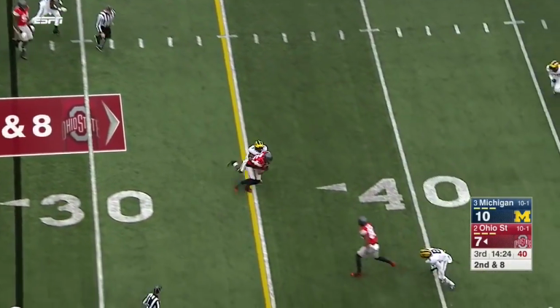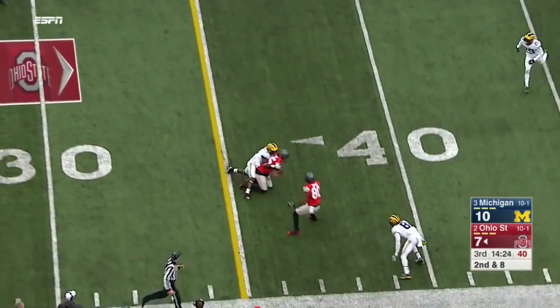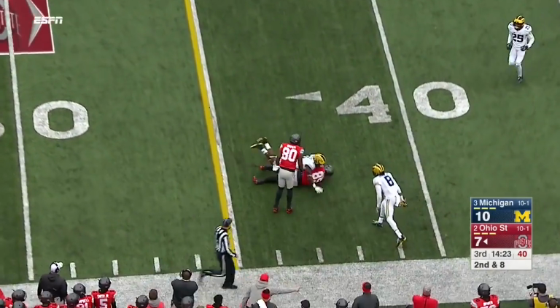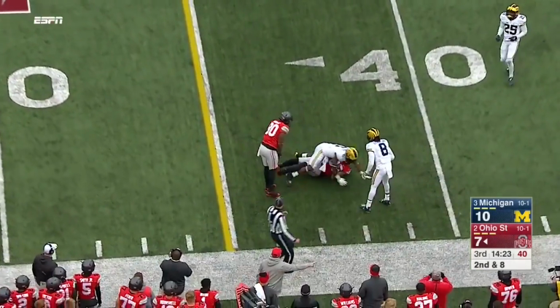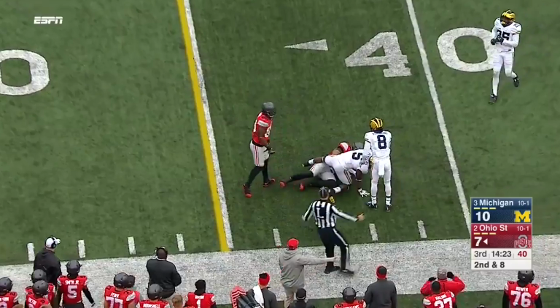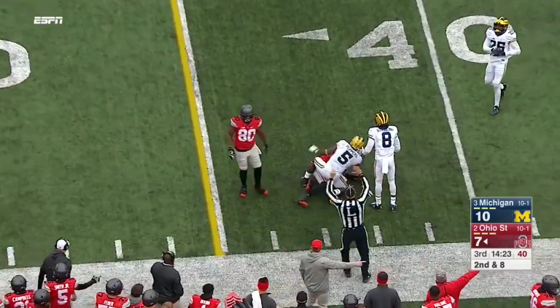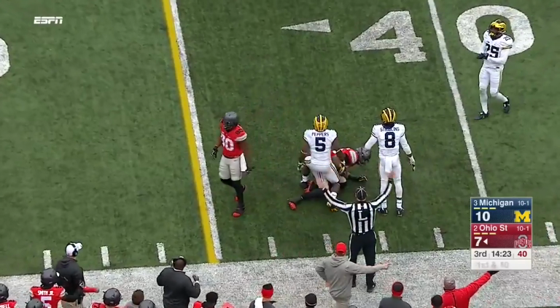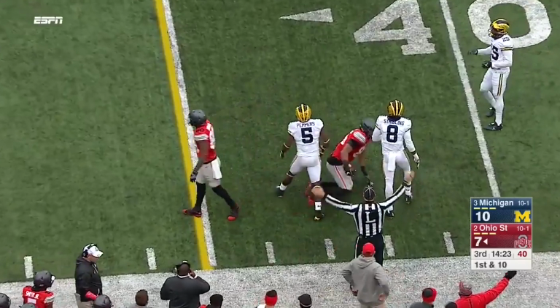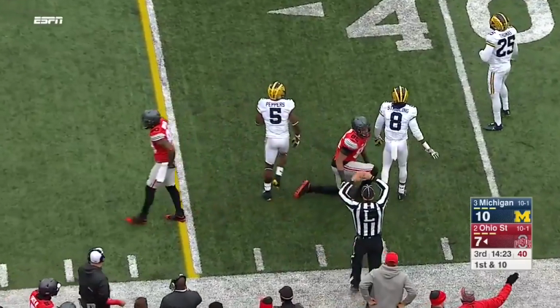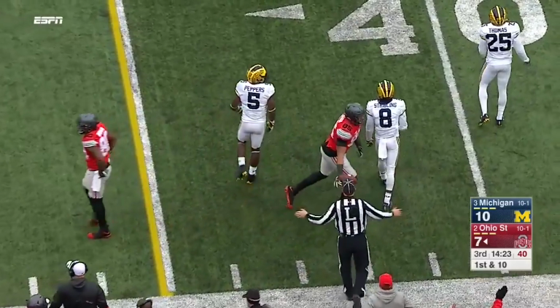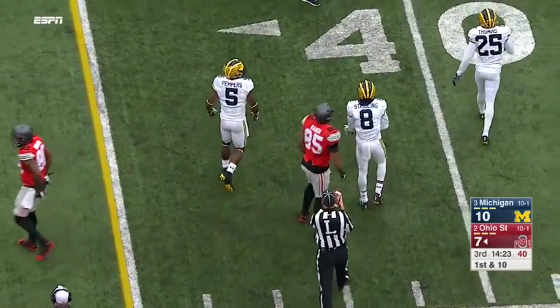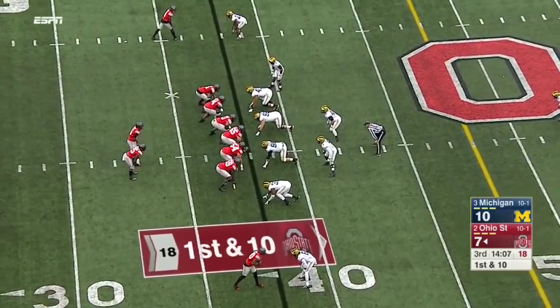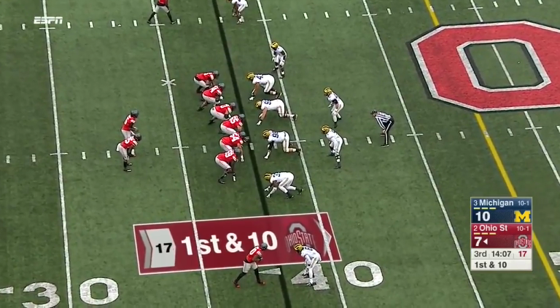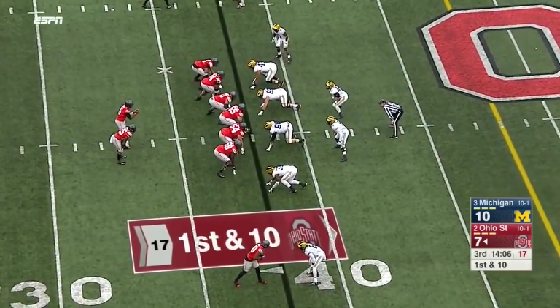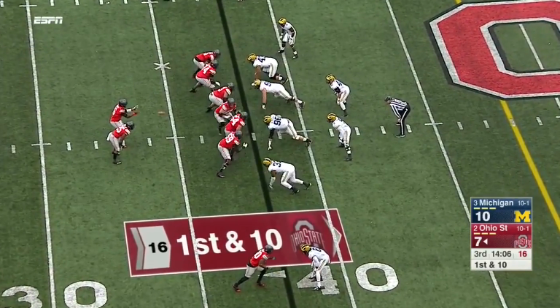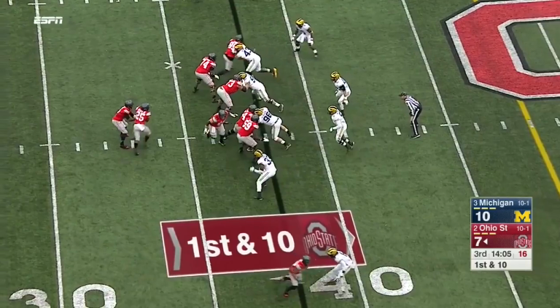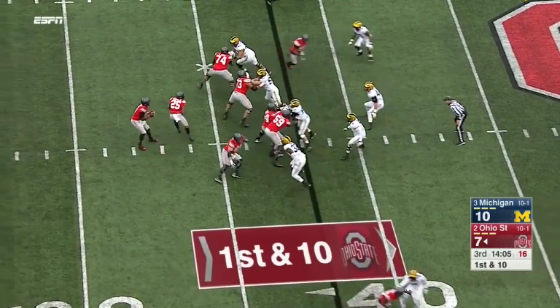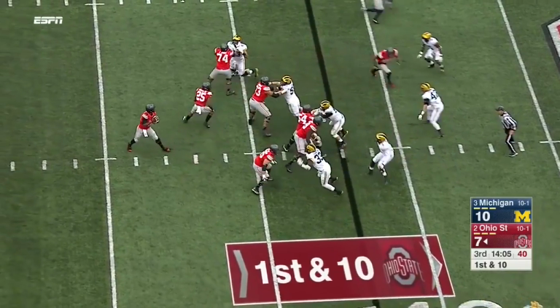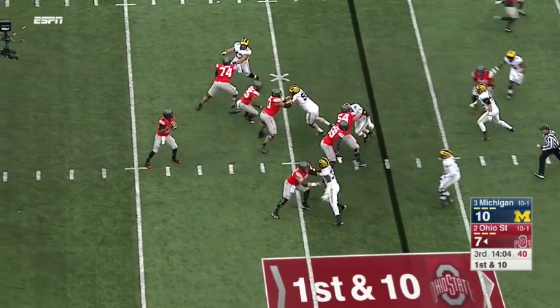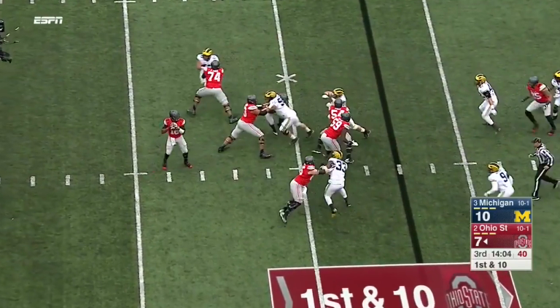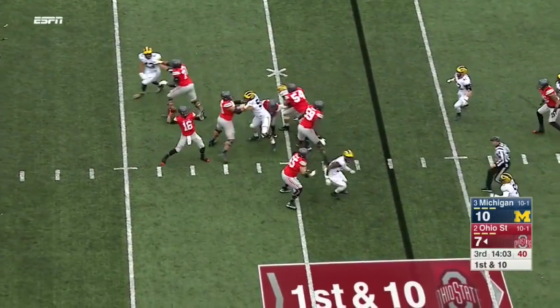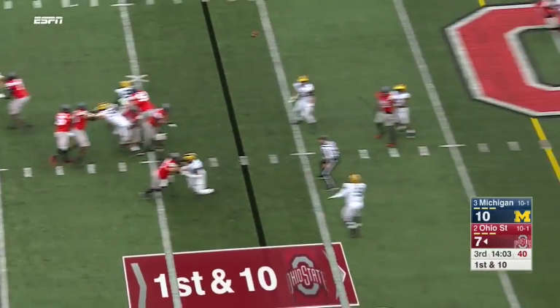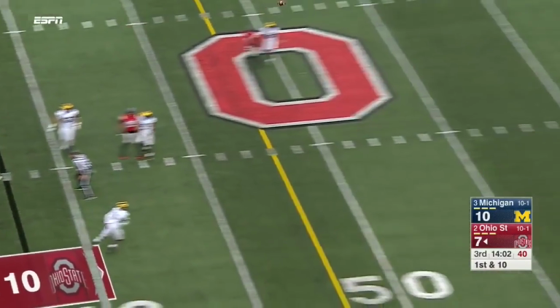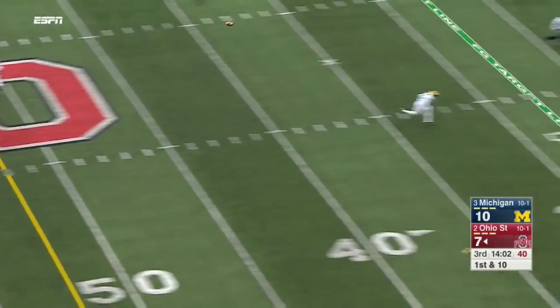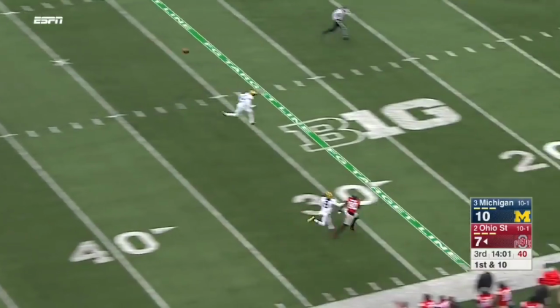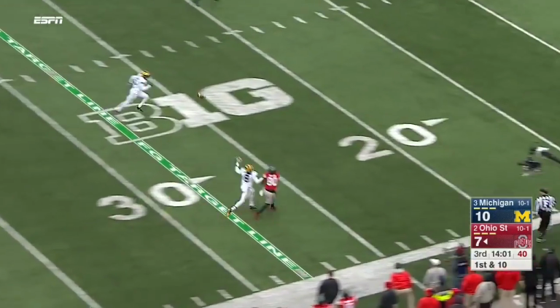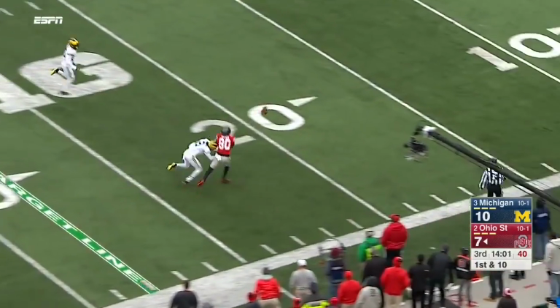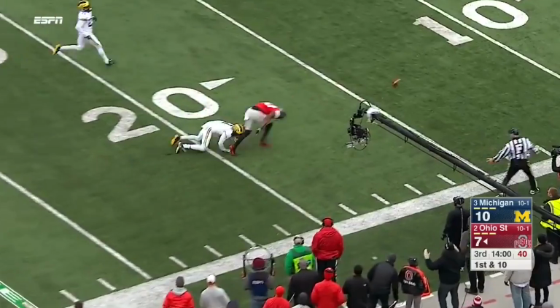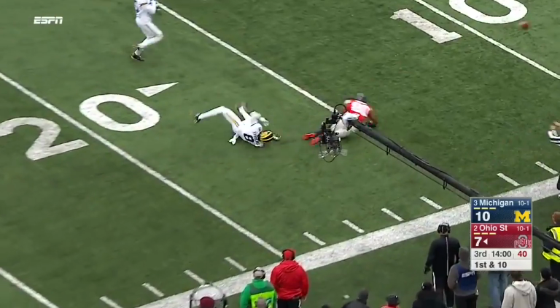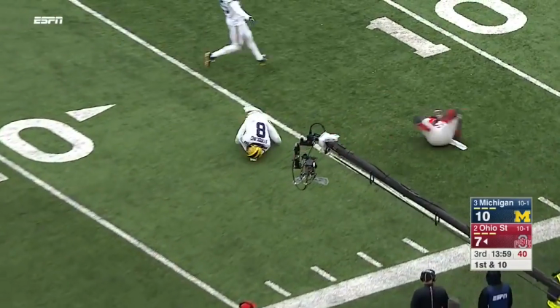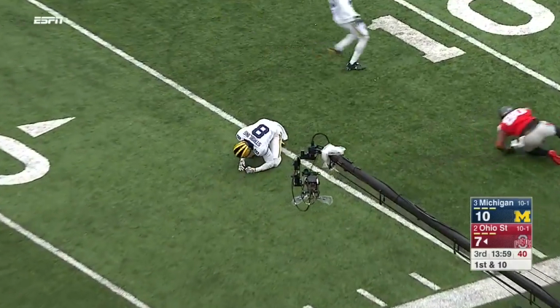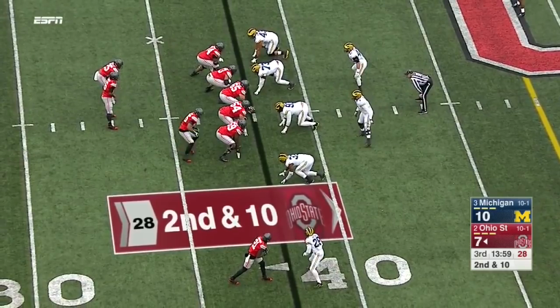There's a completion over the middle. It's been hard to get the ball to Marcus Baugh. It's a Weber. Barrett from the pocket takes his first downfield shot — Noah Brown is down there, just broken up.